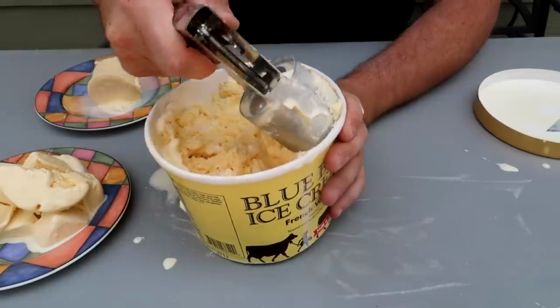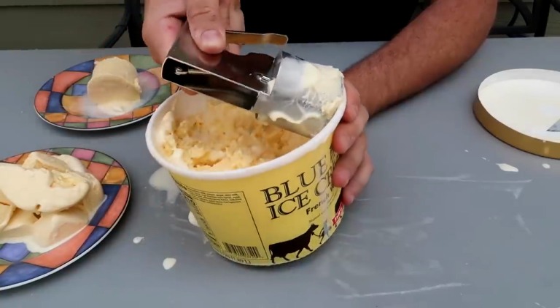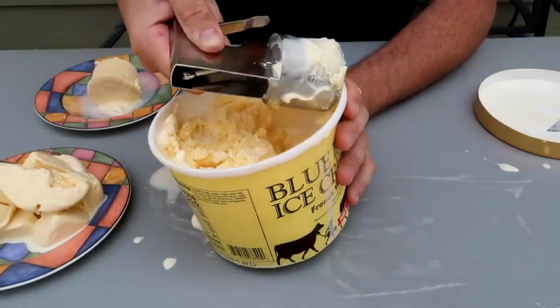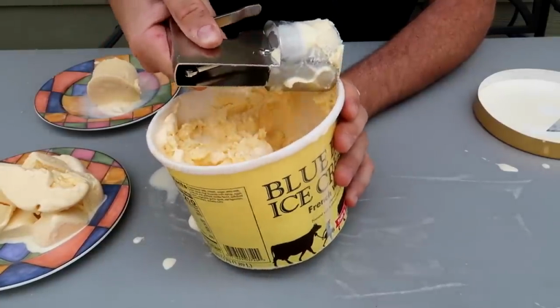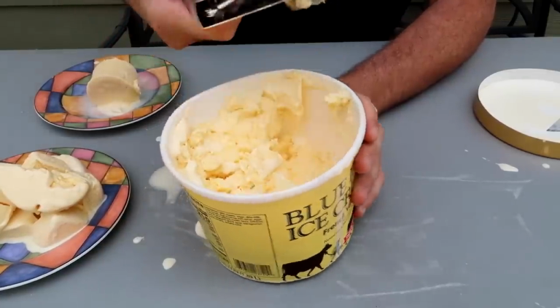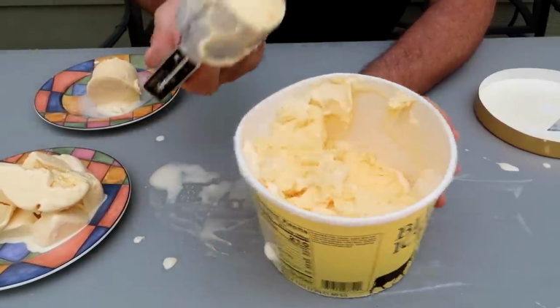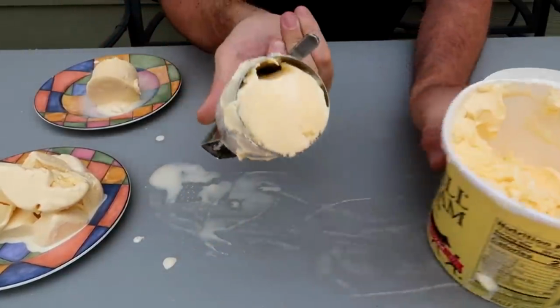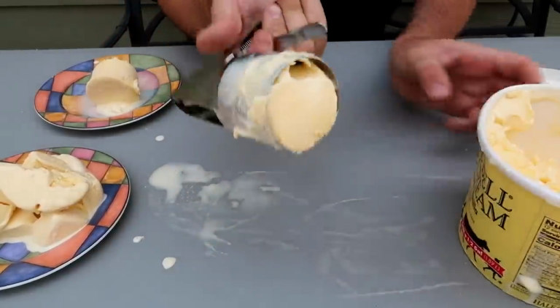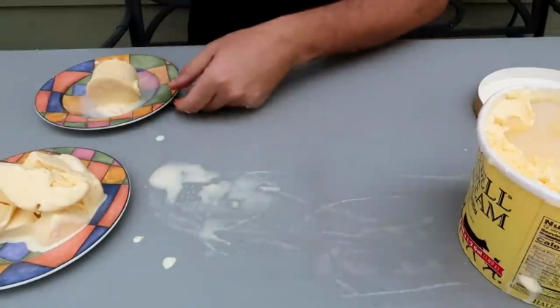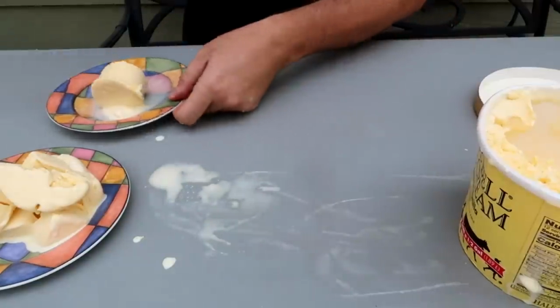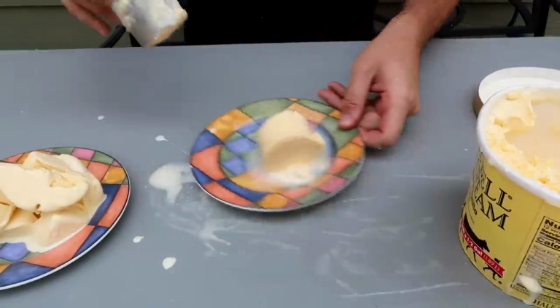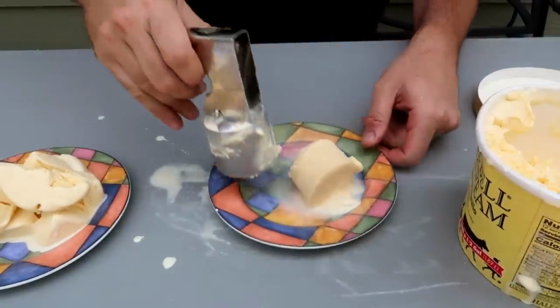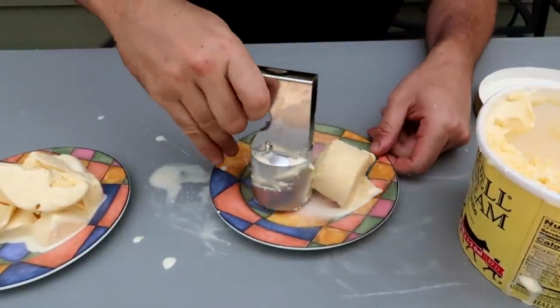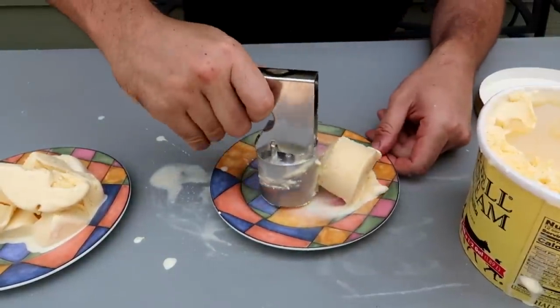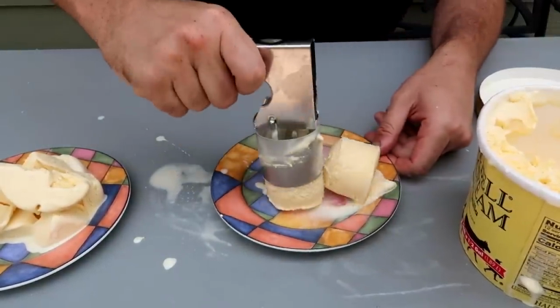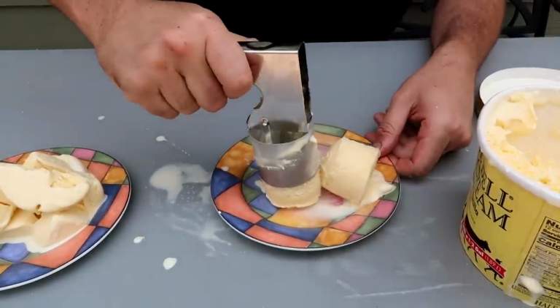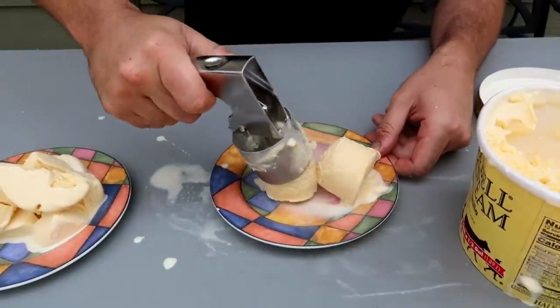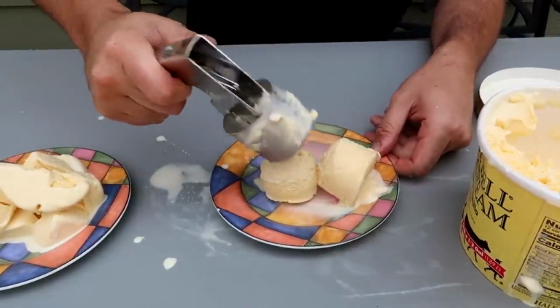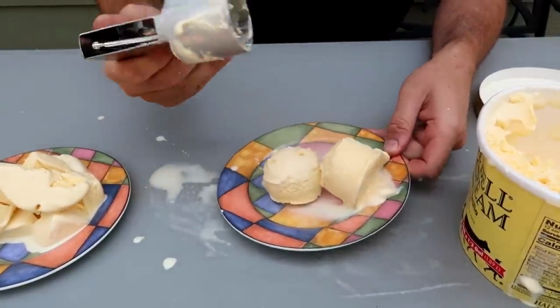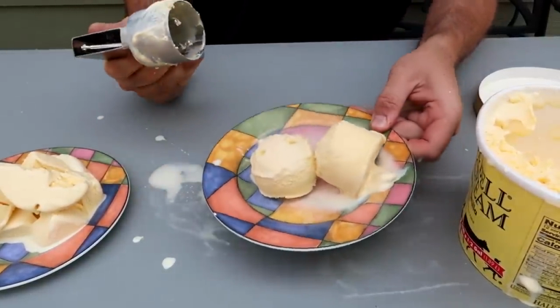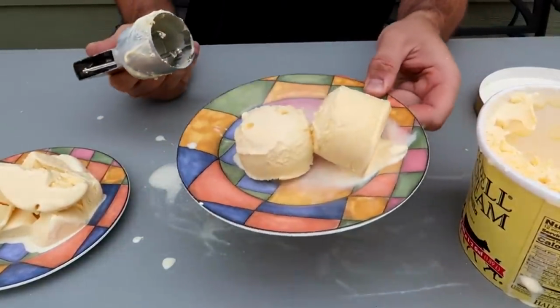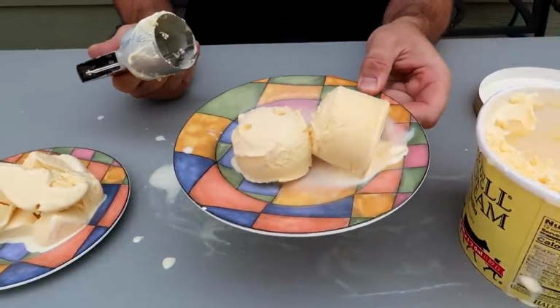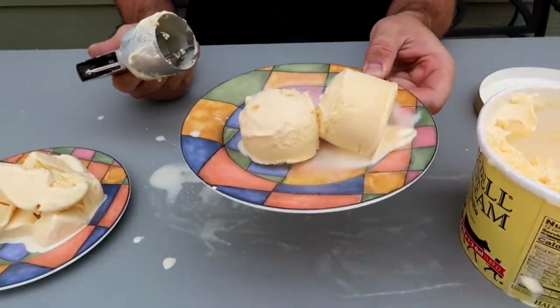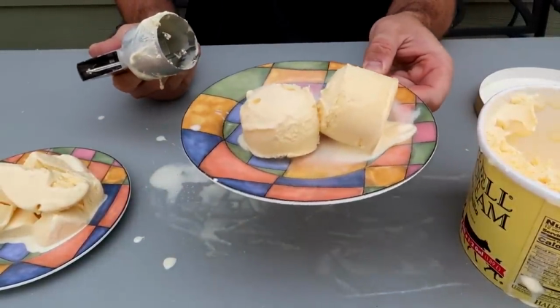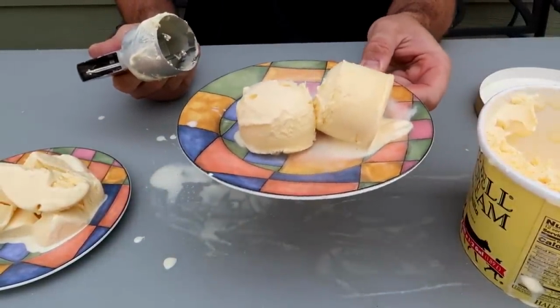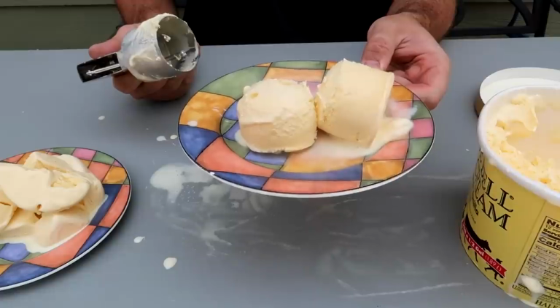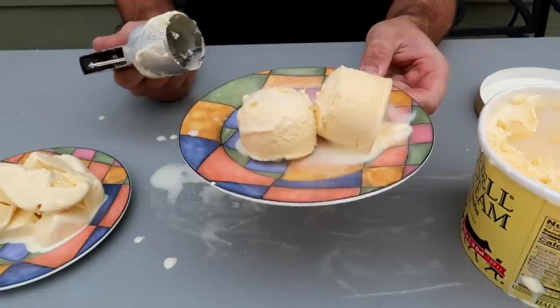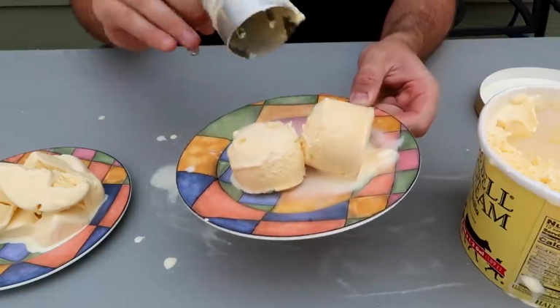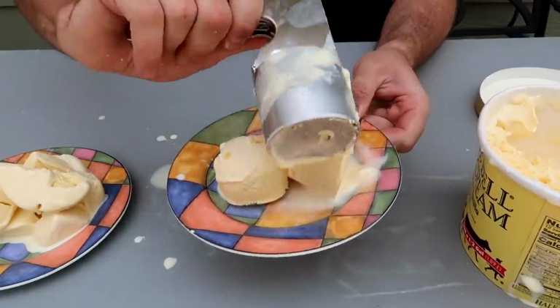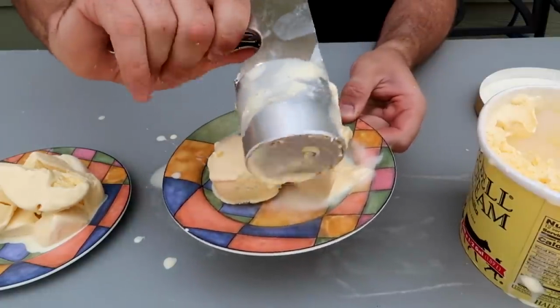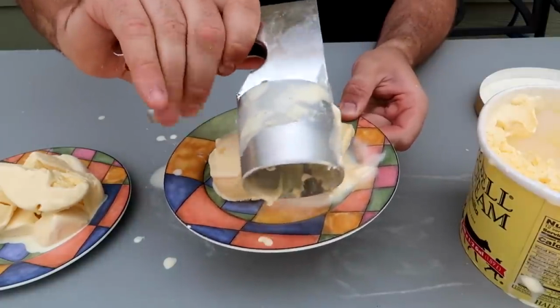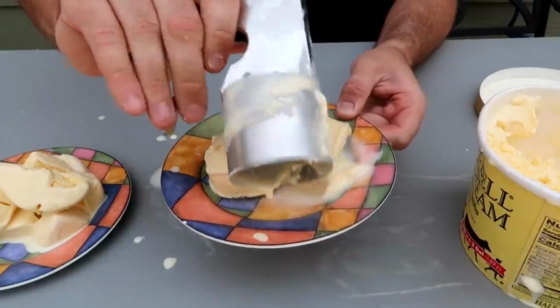So you have a piece right here, put it down, let it go. That is so unique, I love that ice cream scoop. Super interesting.